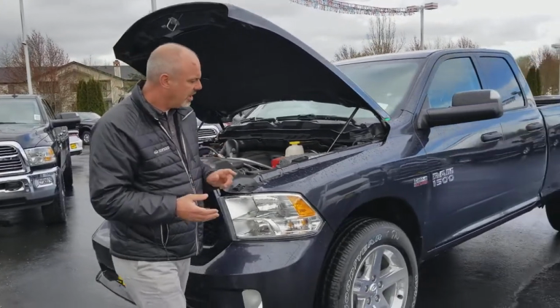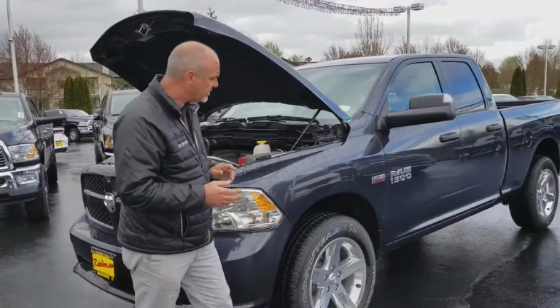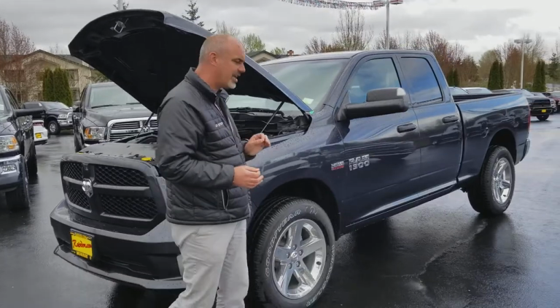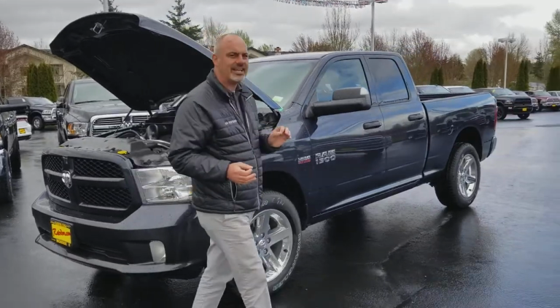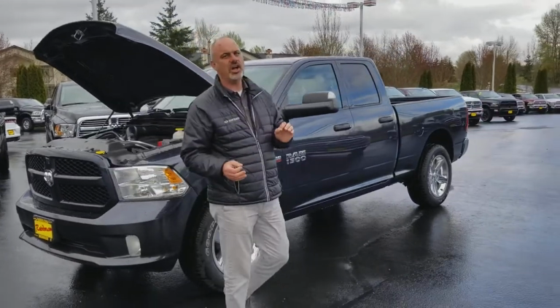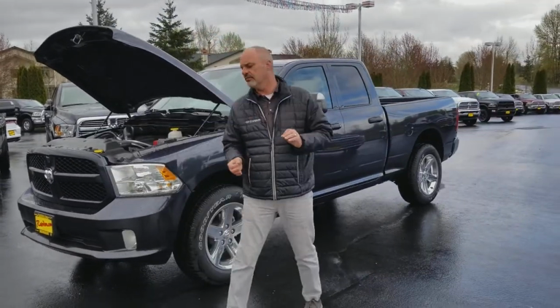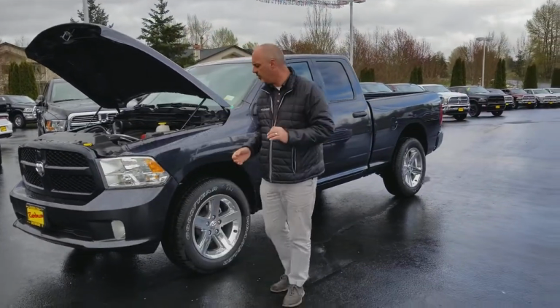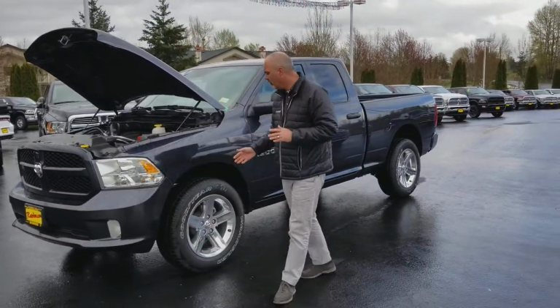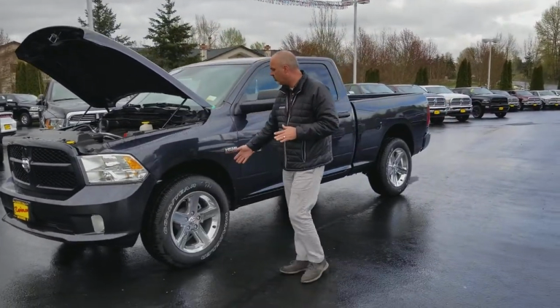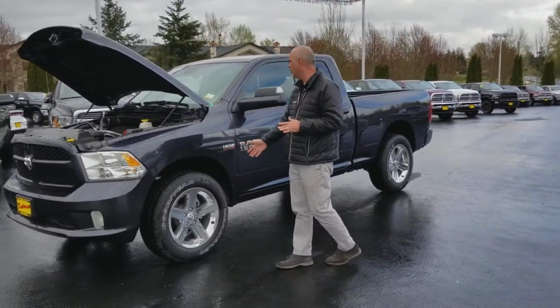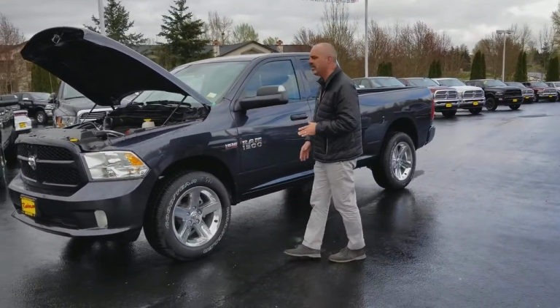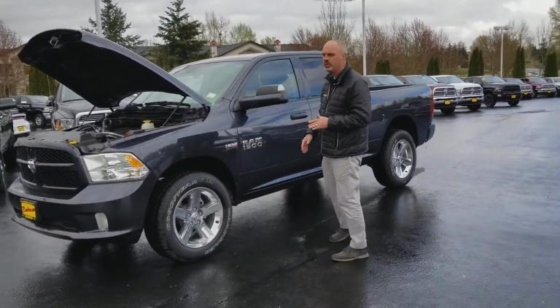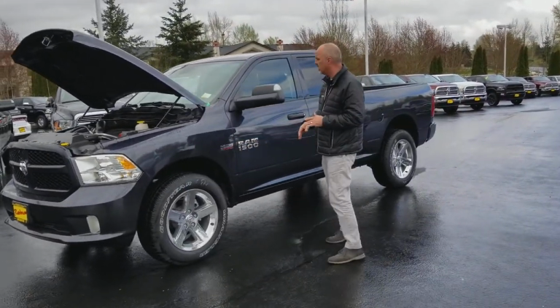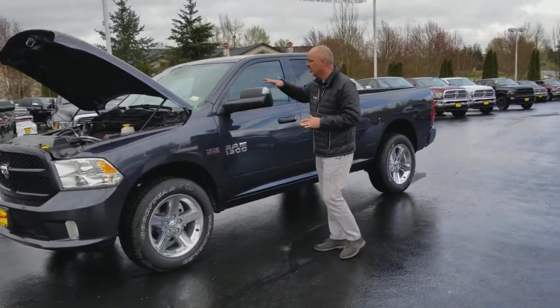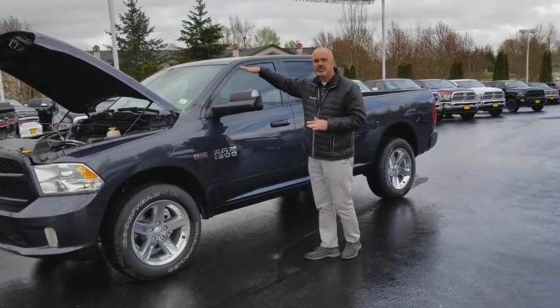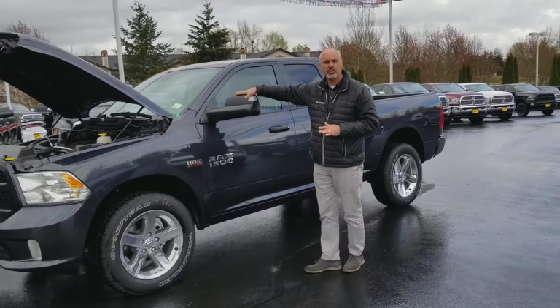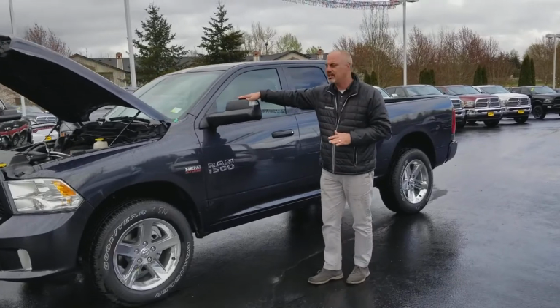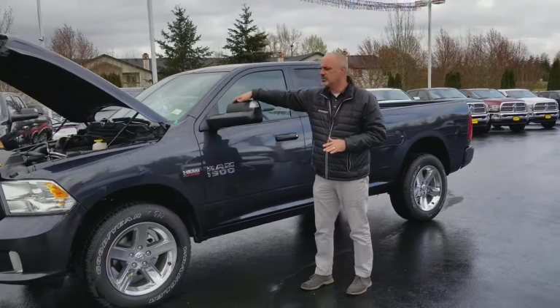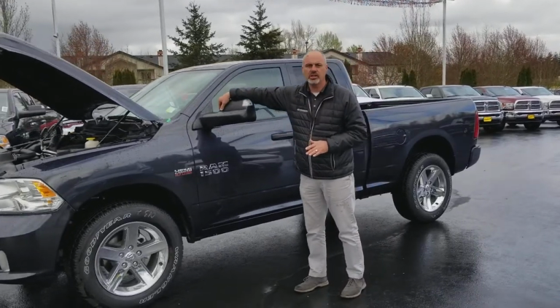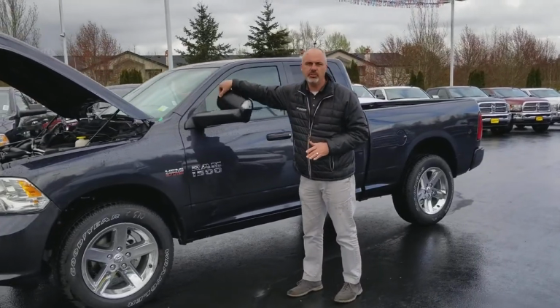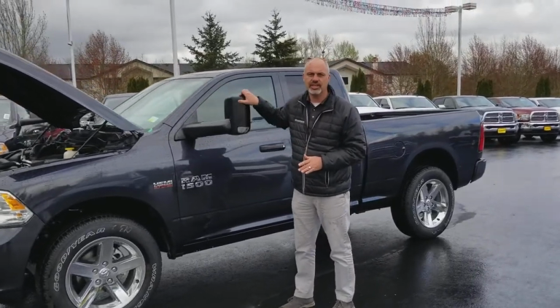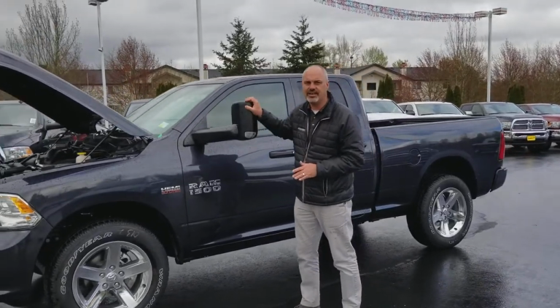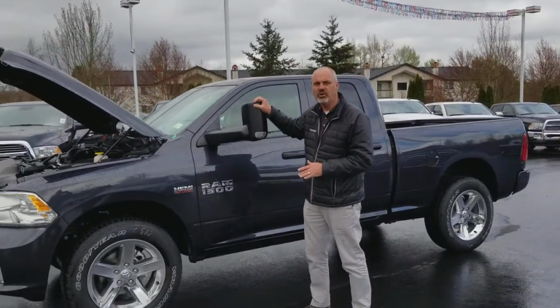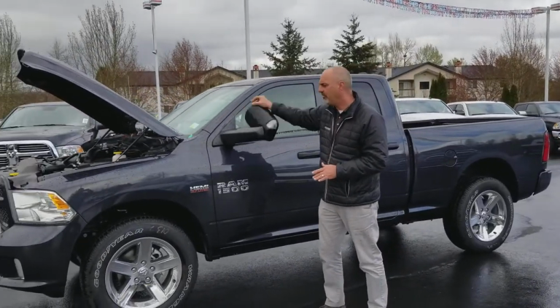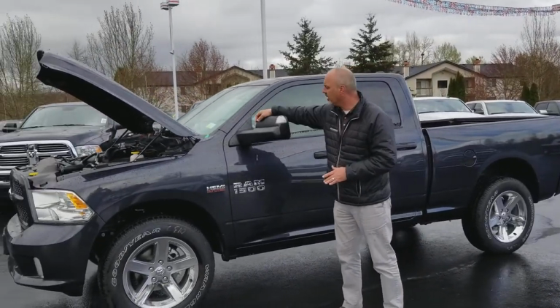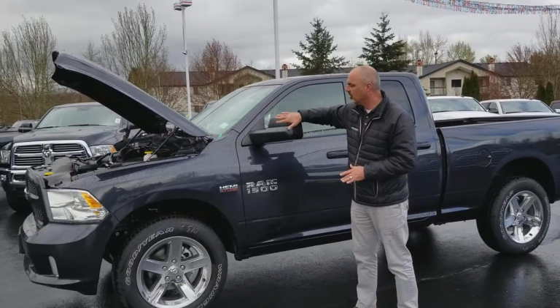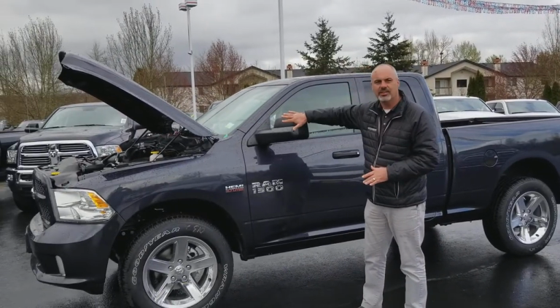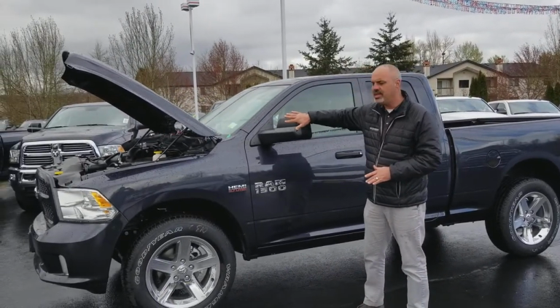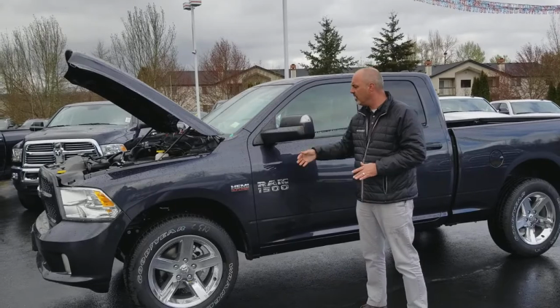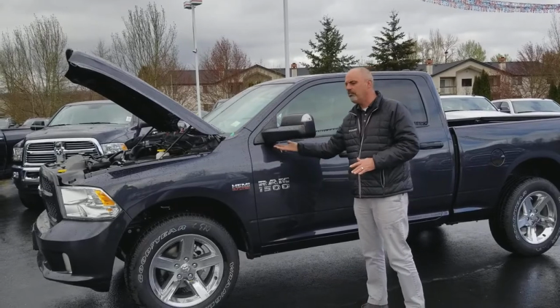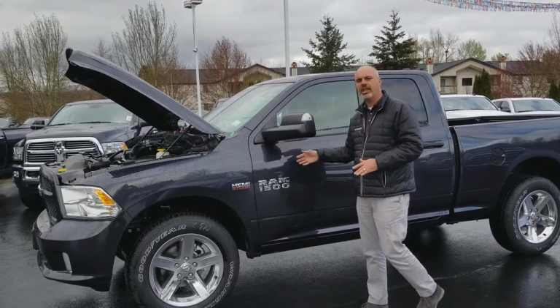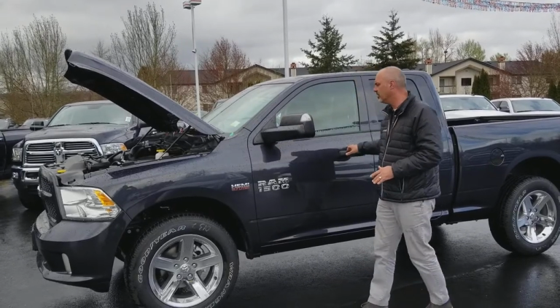The Express, like I say, has tons of value. We've got chrome 20-inch wheels on it. This particular one has the optional trailer tow mirrors that extend out, with blinkers built into the end of the mirrors and puddle lamps underneath.